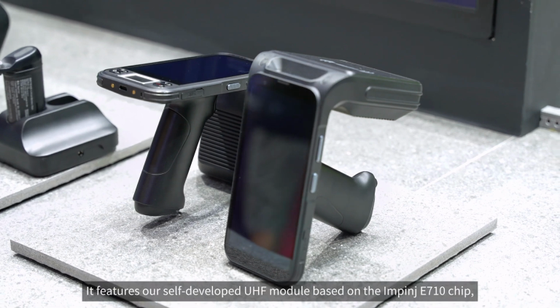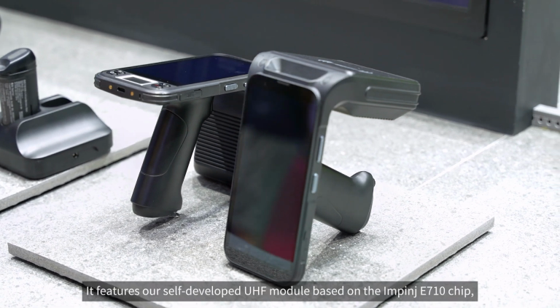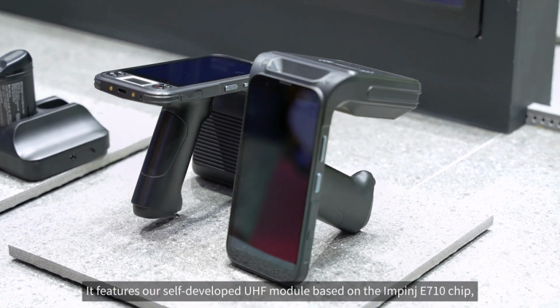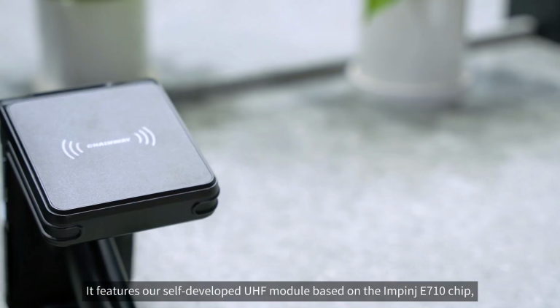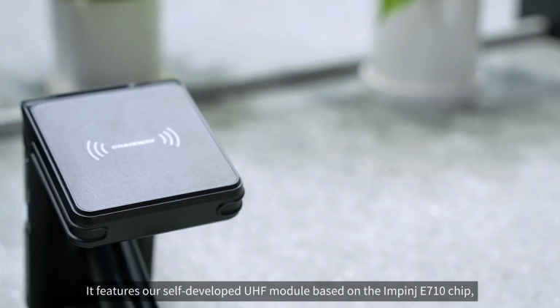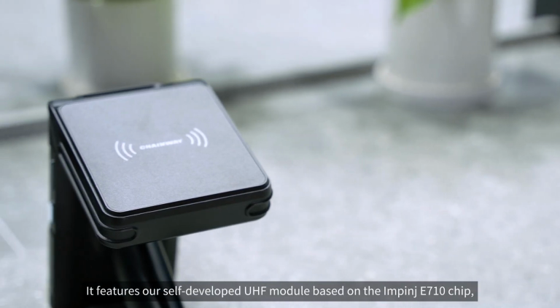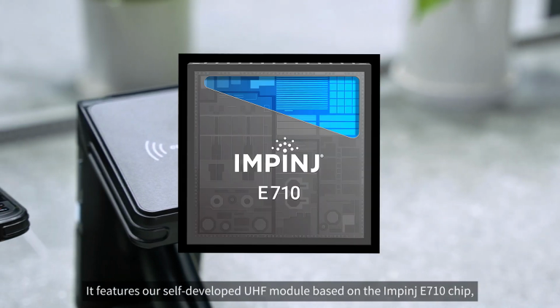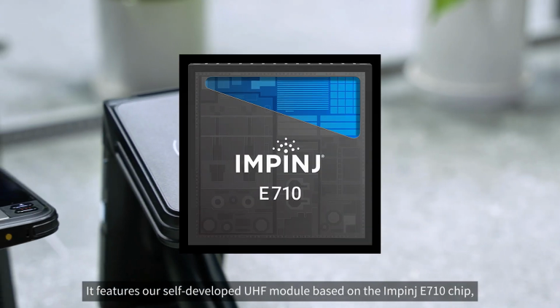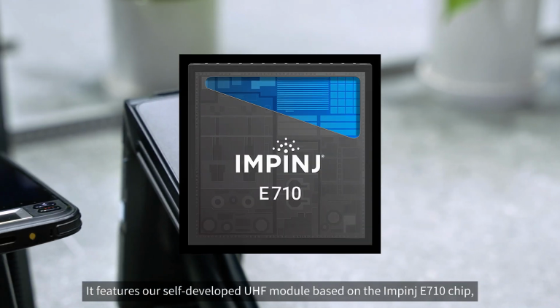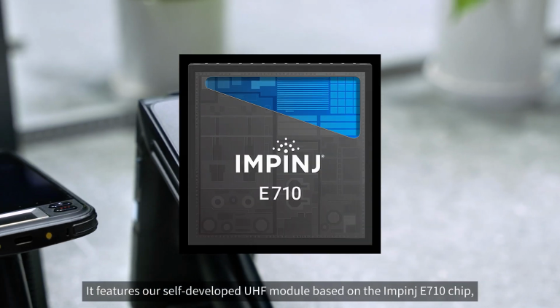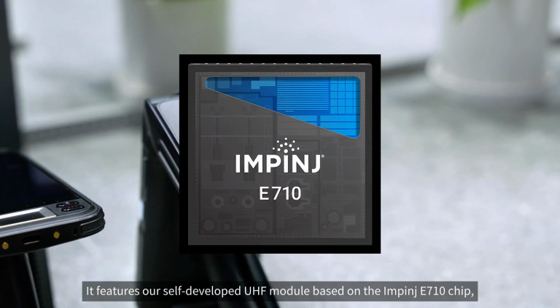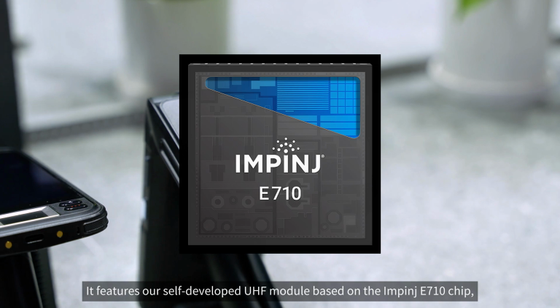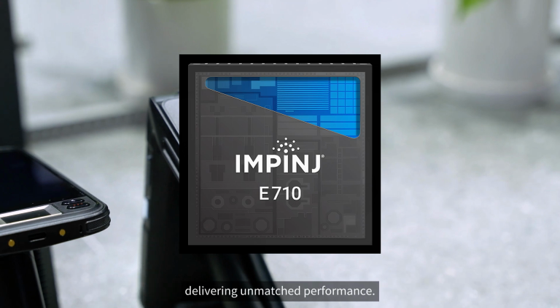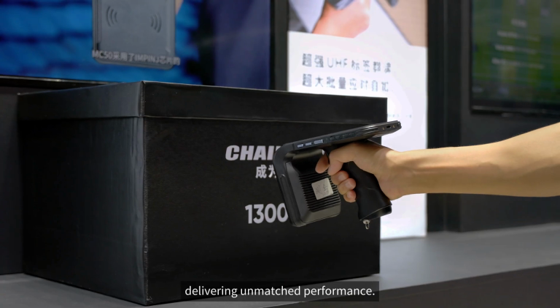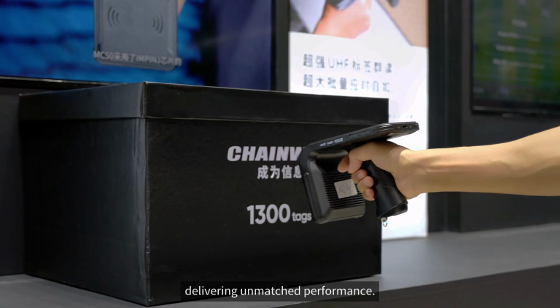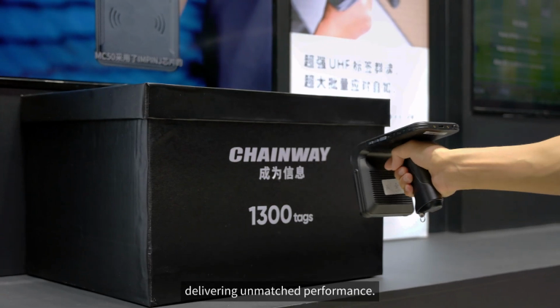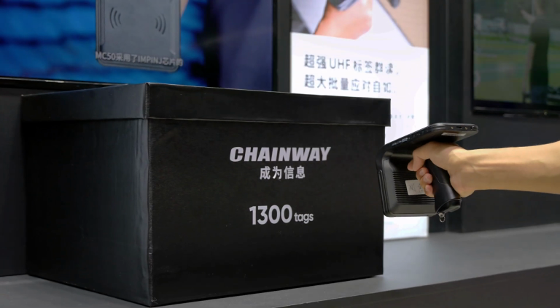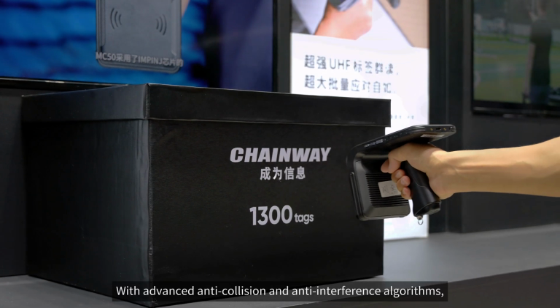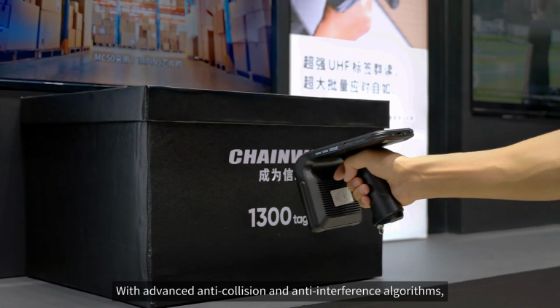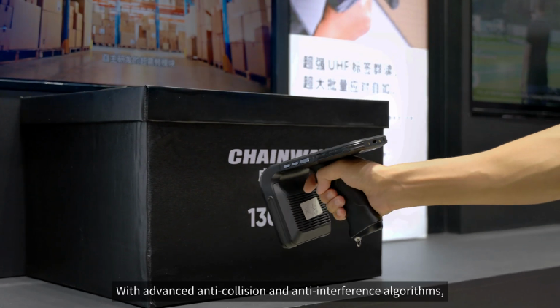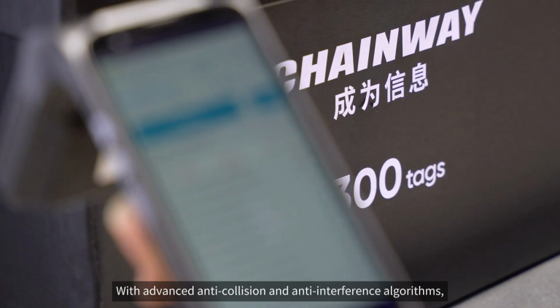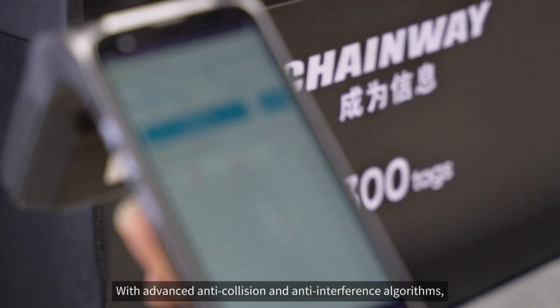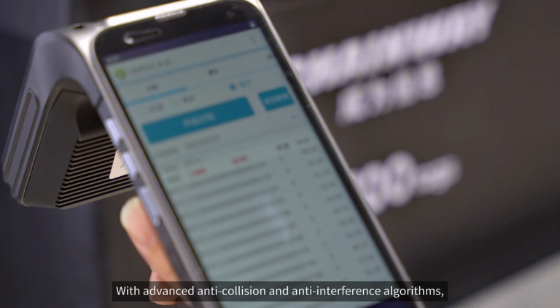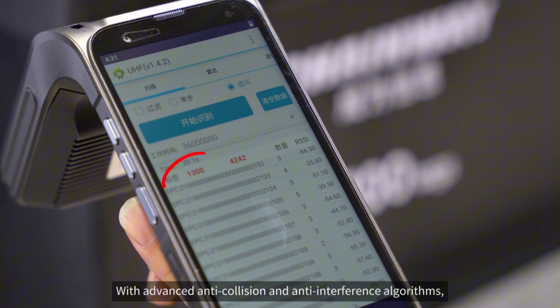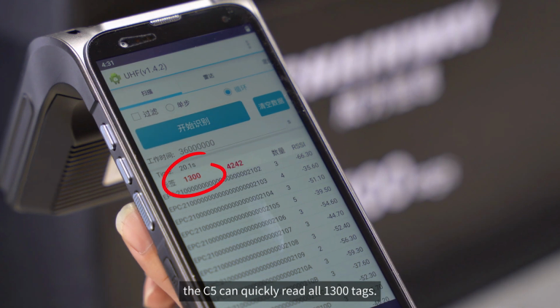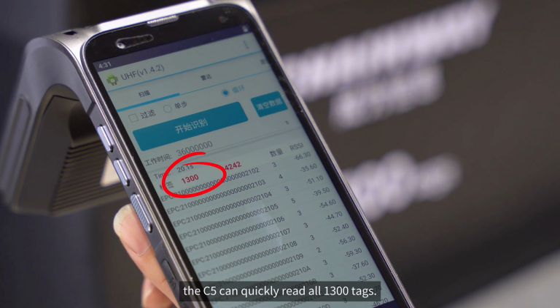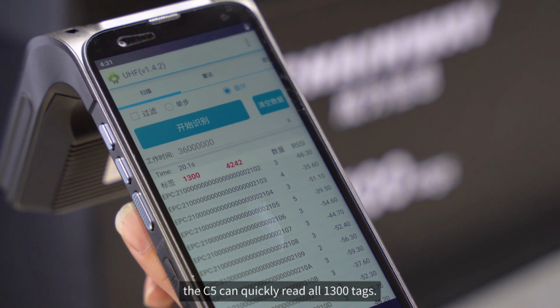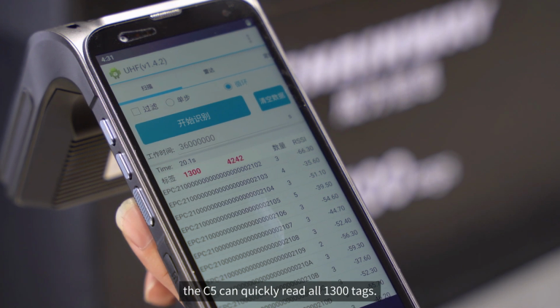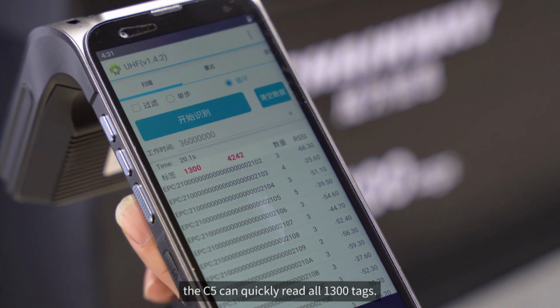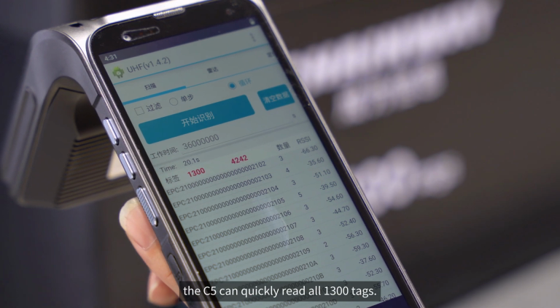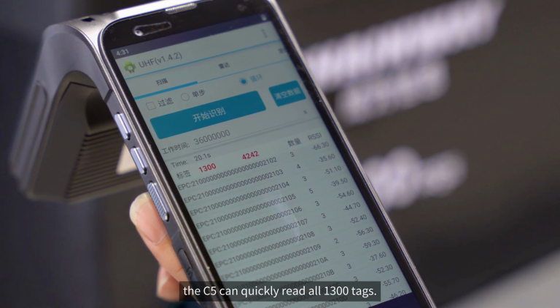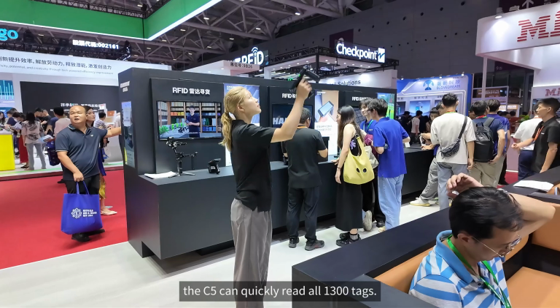It features our self-developed UHF module based on the MPNGE 710 chip, delivering unmatched performance. With advanced anti-collision and anti-interference algorithms, the C5 can quickly read all 1,300 tags.